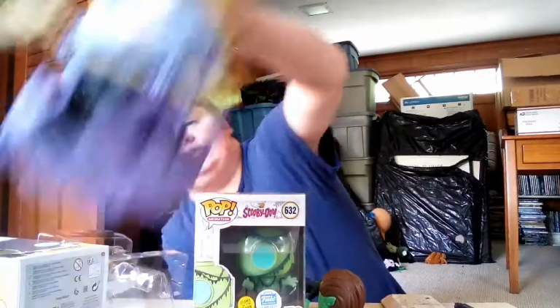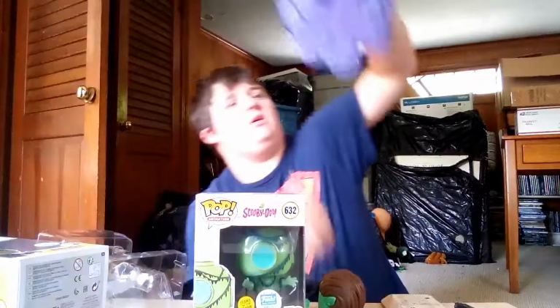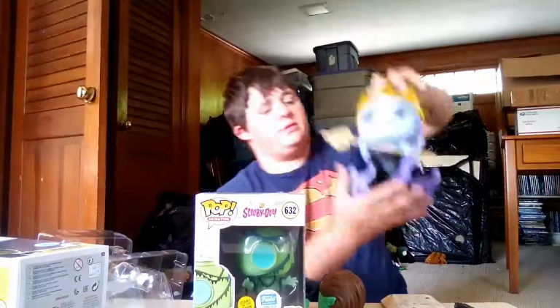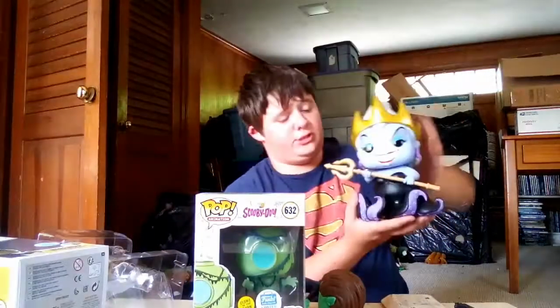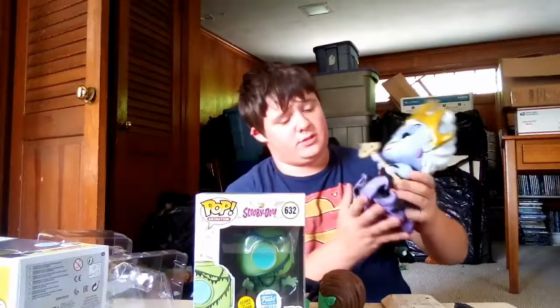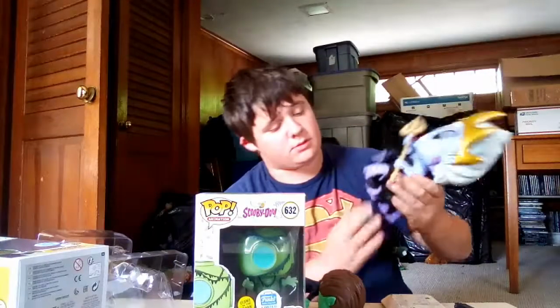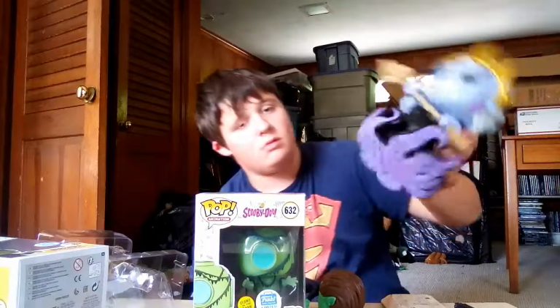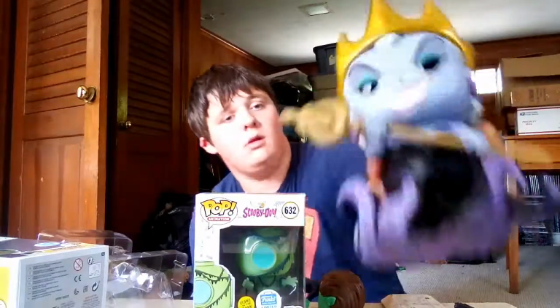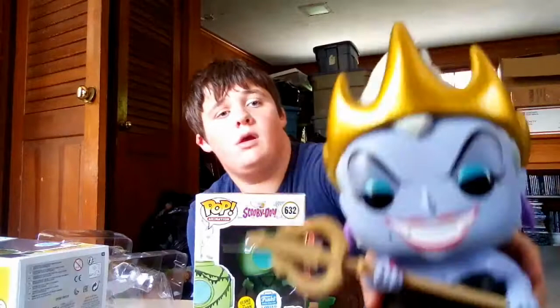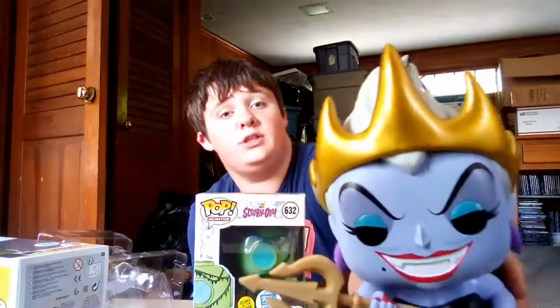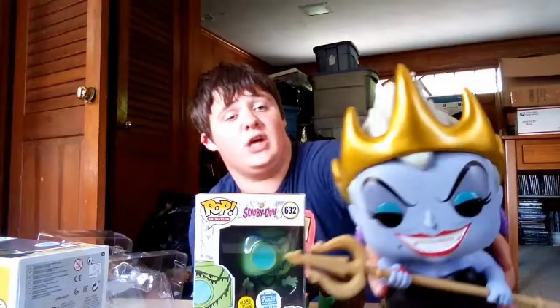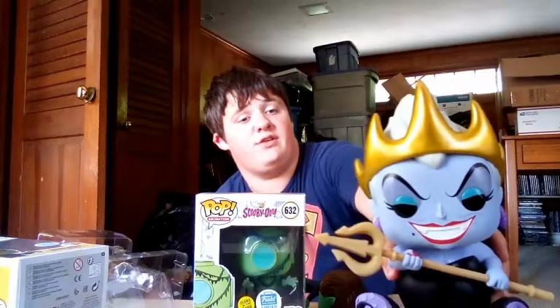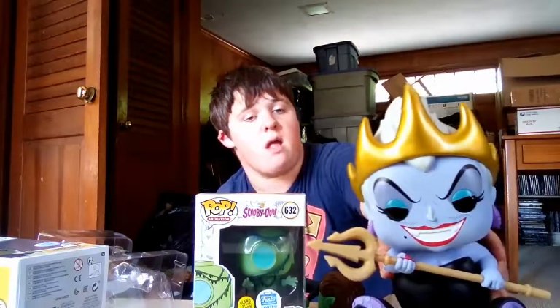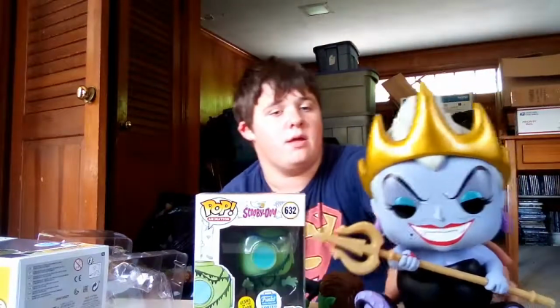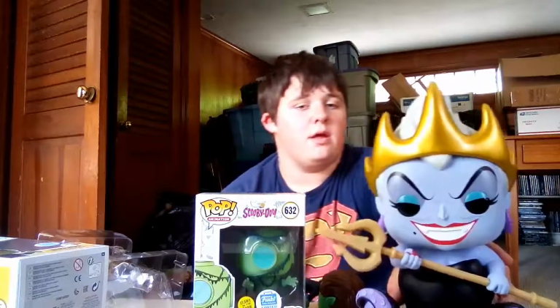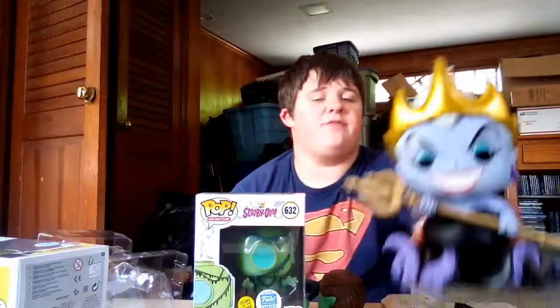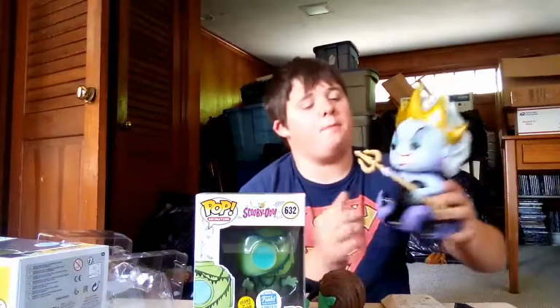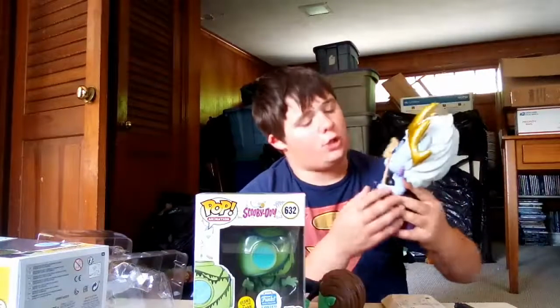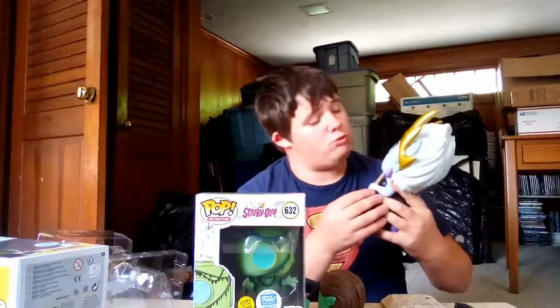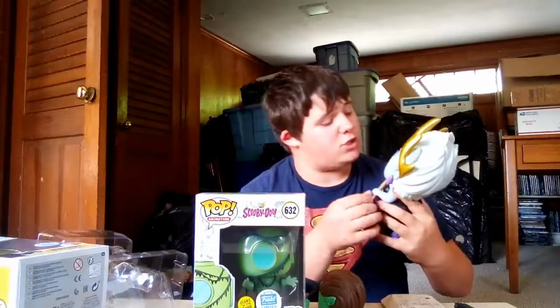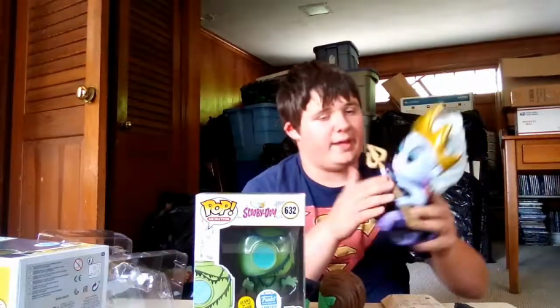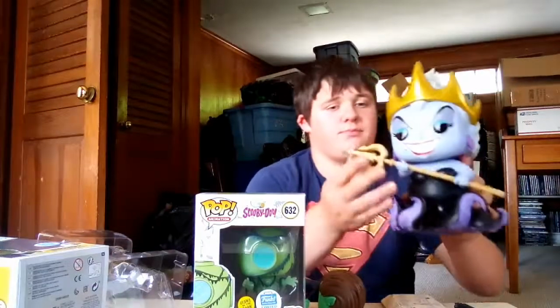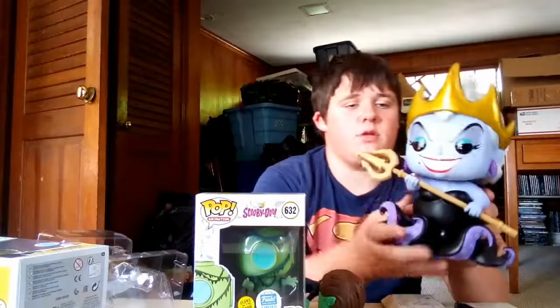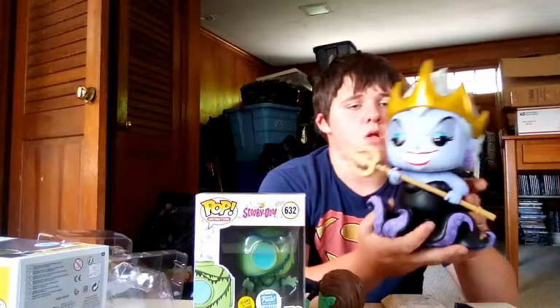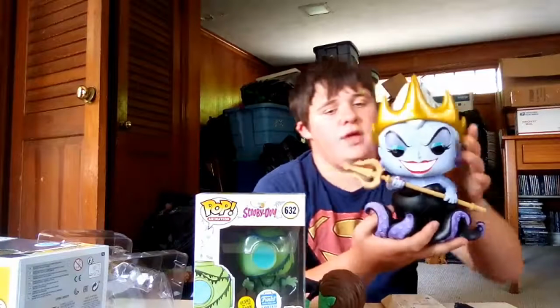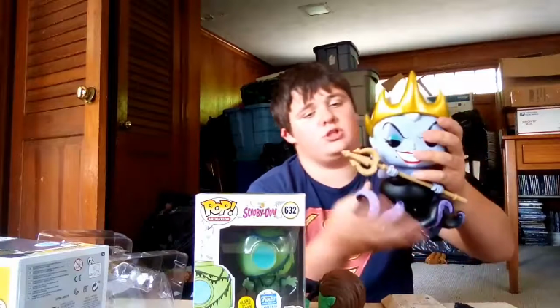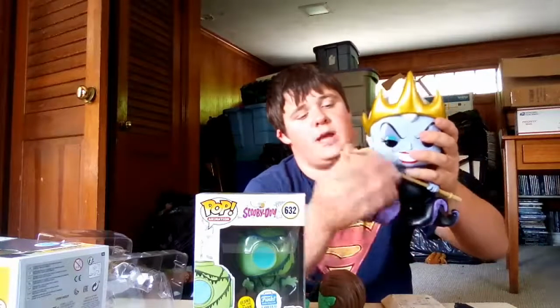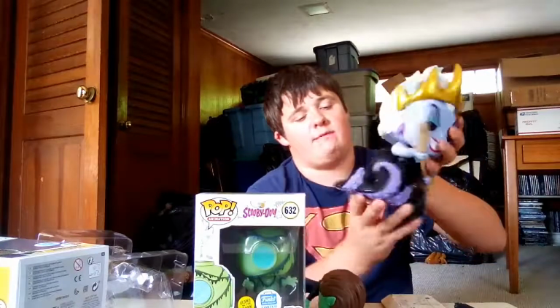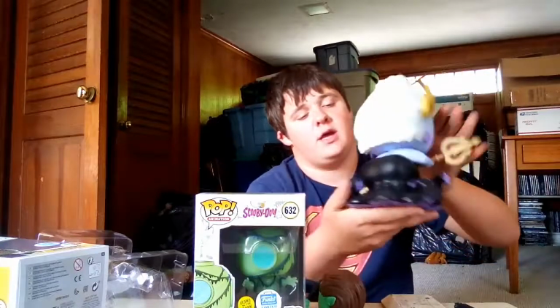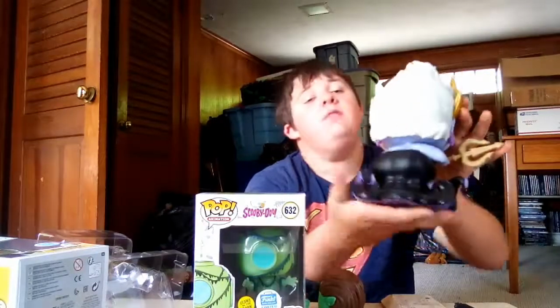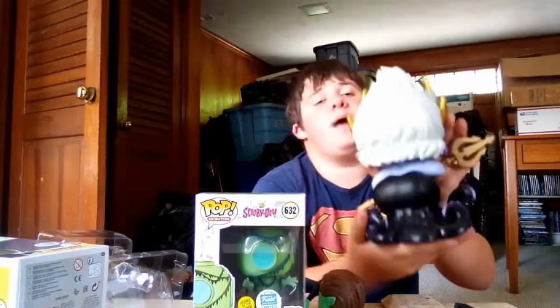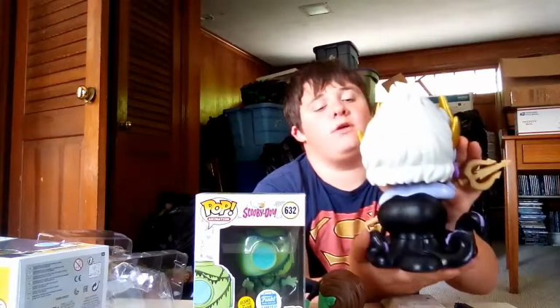If you guys are wondering about Ursula, here's how she looks. She's a giant. The only part that glows is her stem, or whatever it is. There's the back of her.